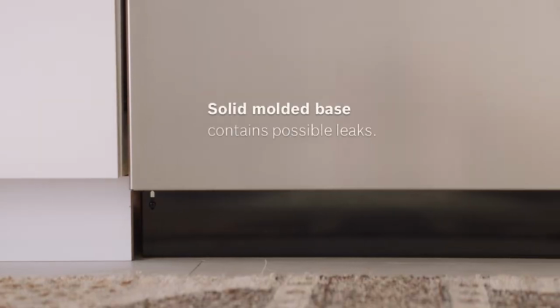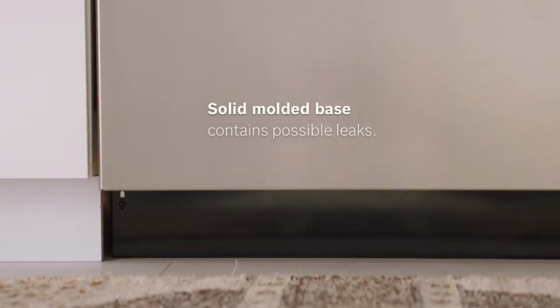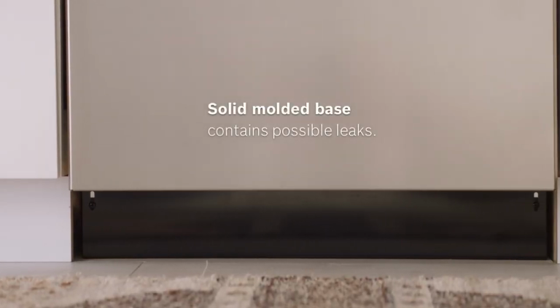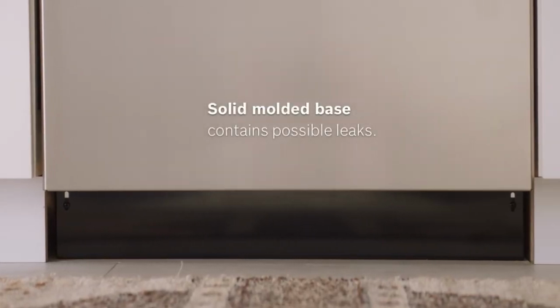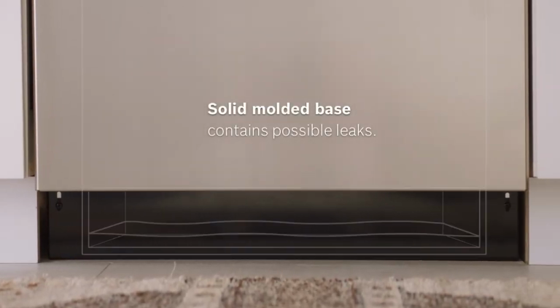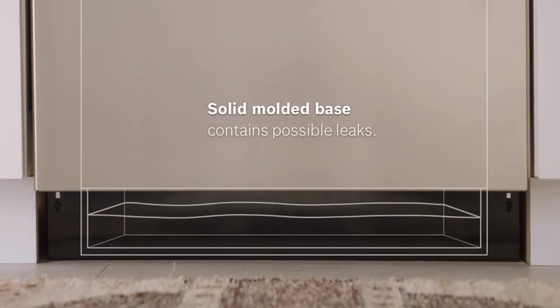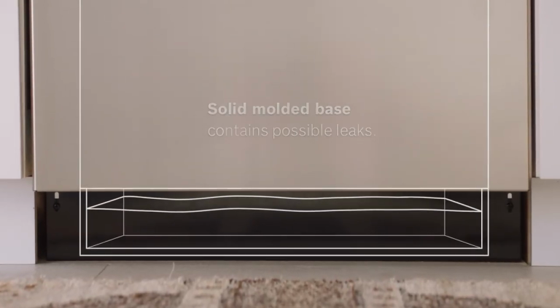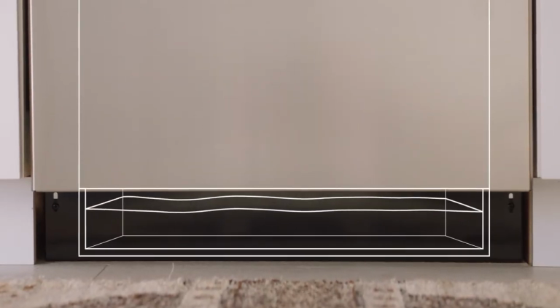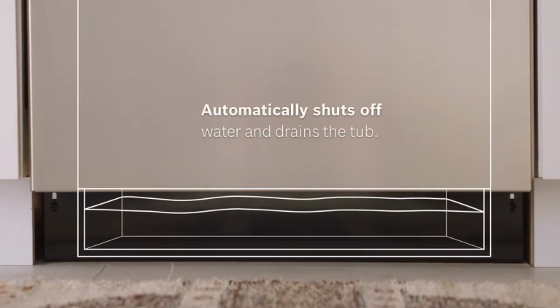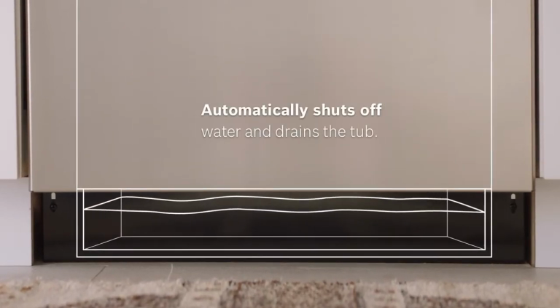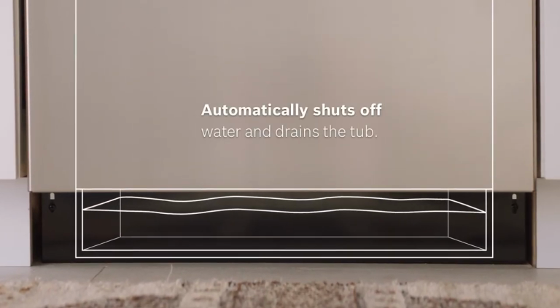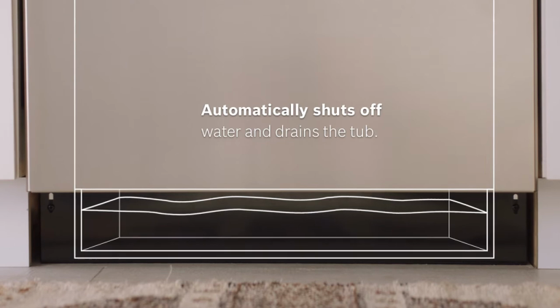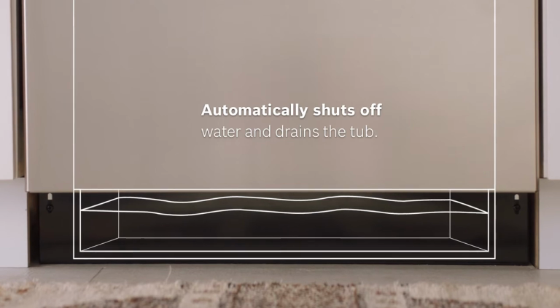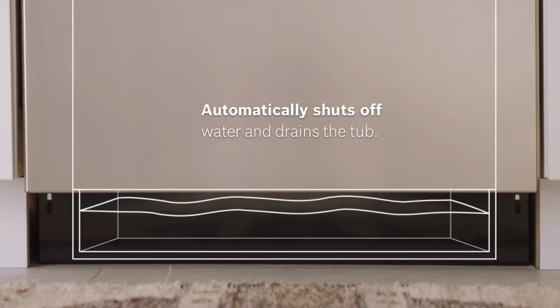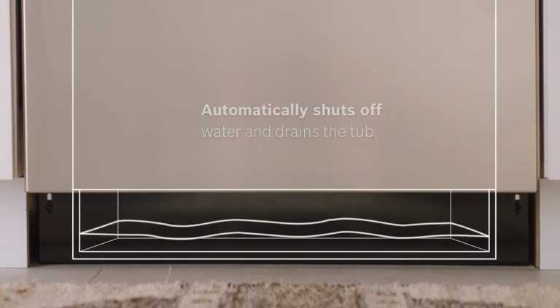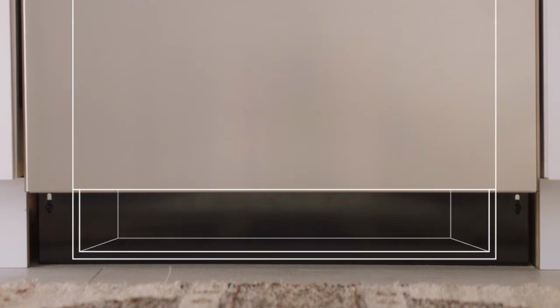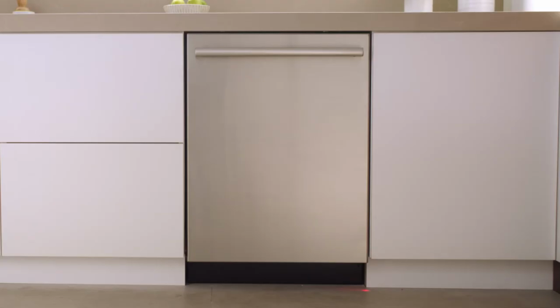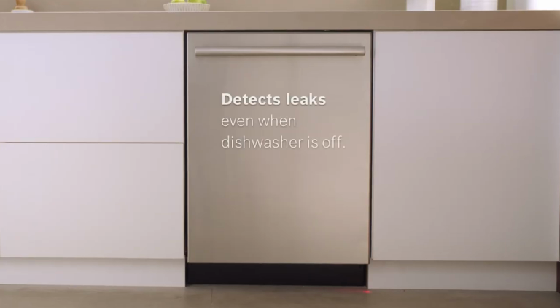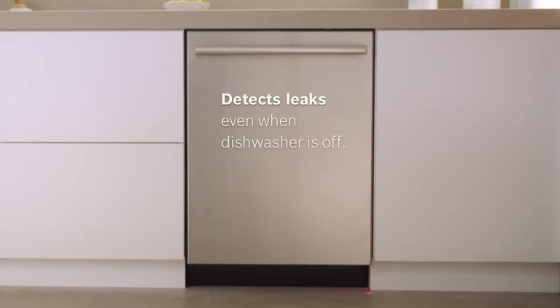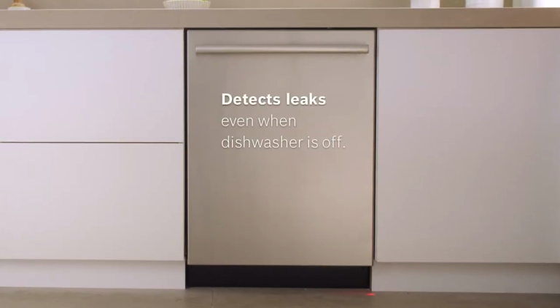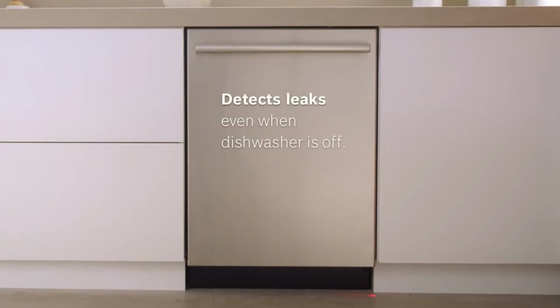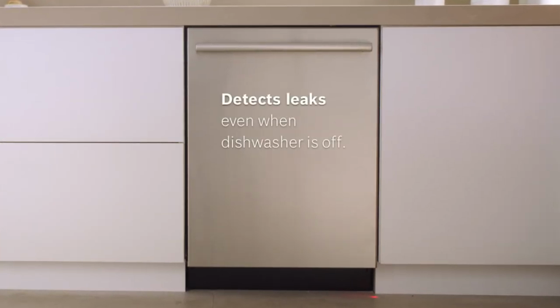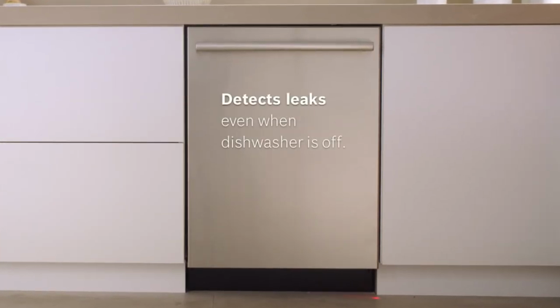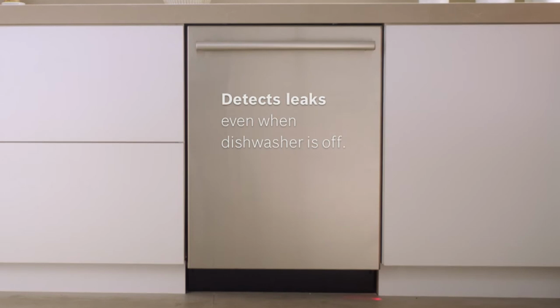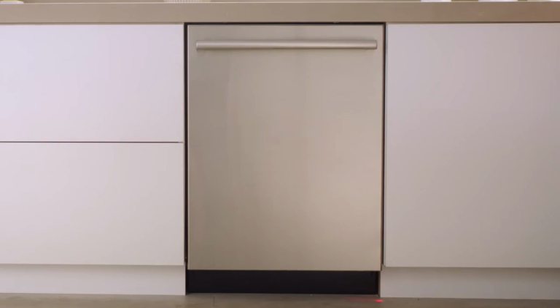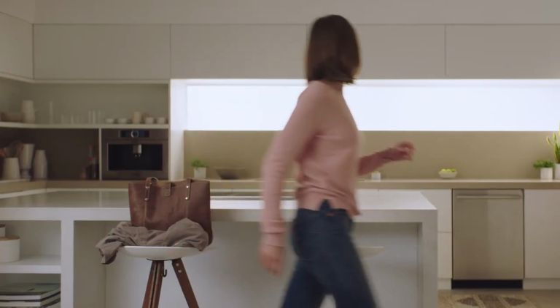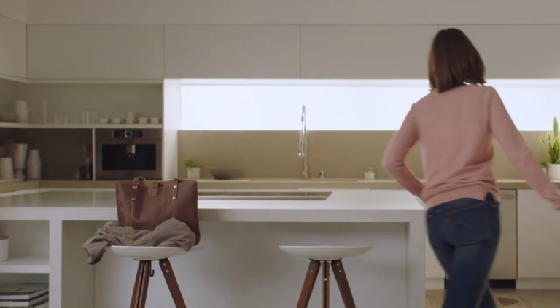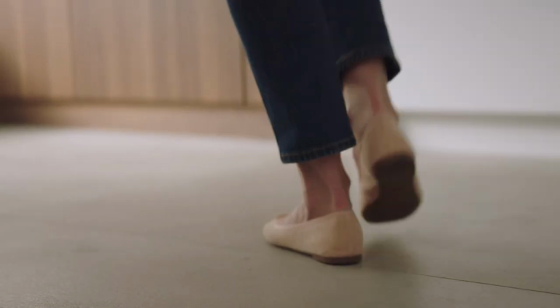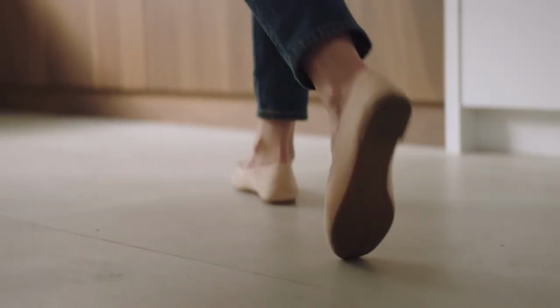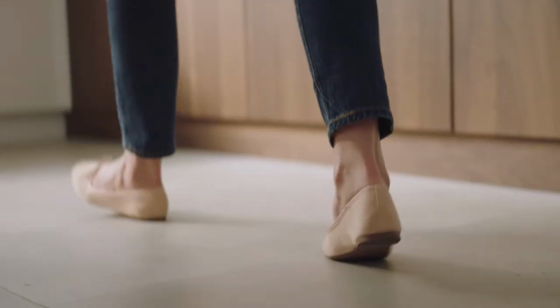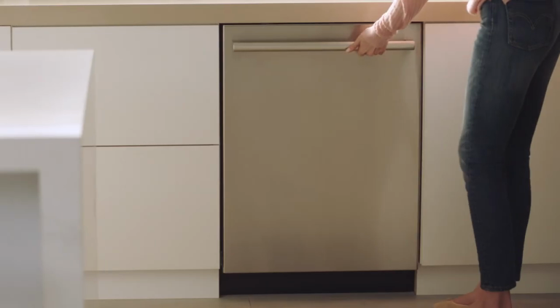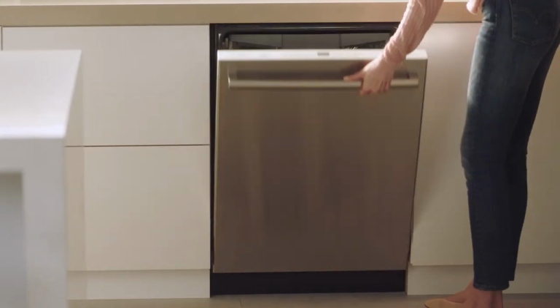Each system will contain water inside the secure molded base in the event of a leak. A valve then automatically shuts off the water inlet and water is drained. So your floors stay beautifully dry, just like your dishes.